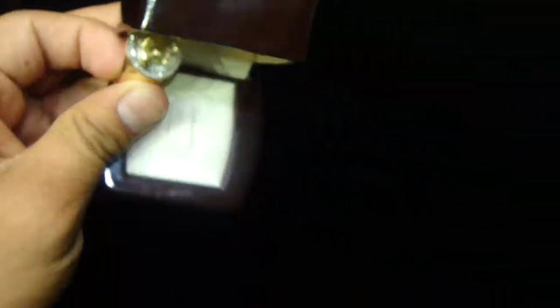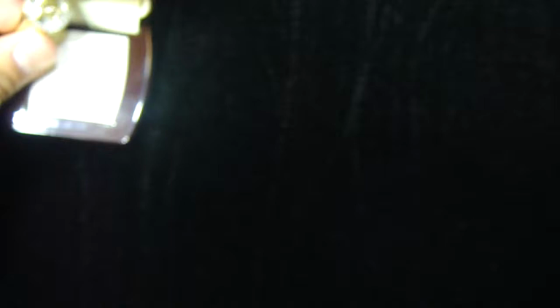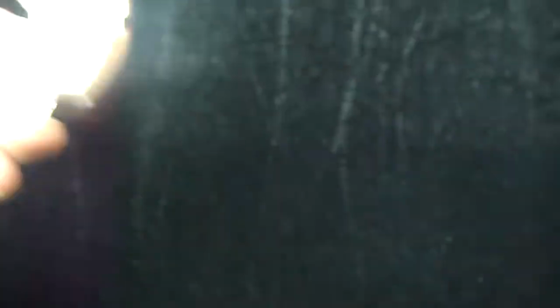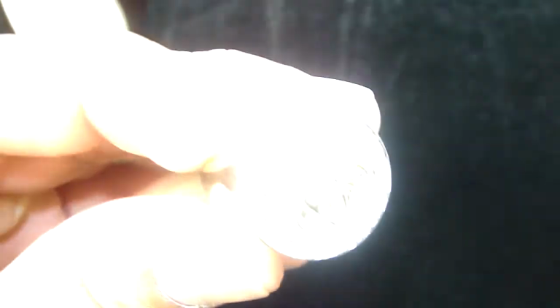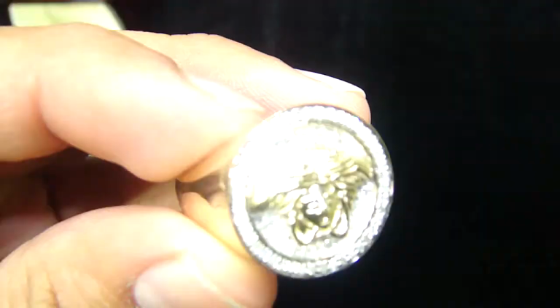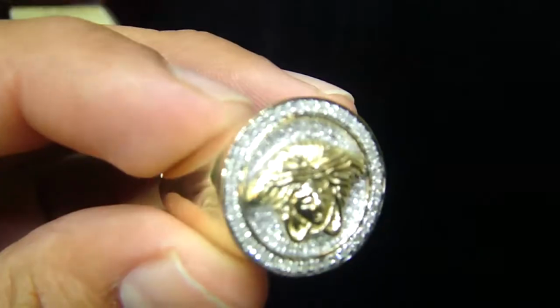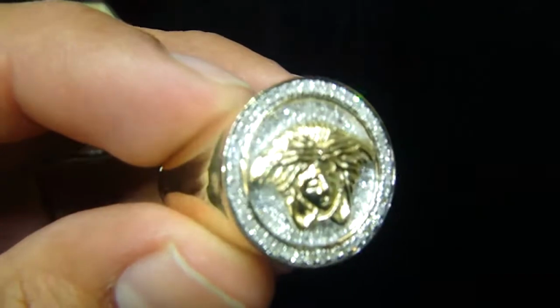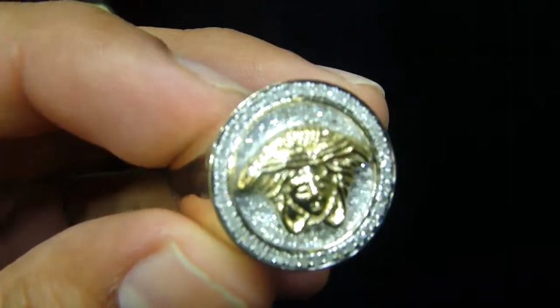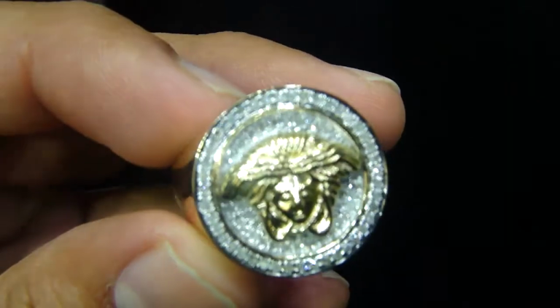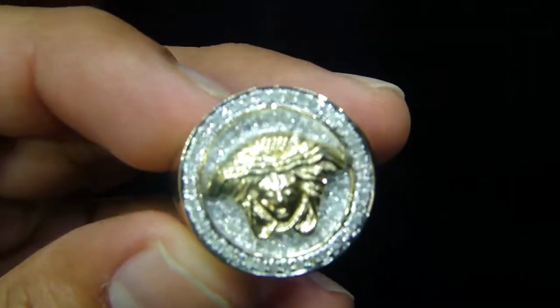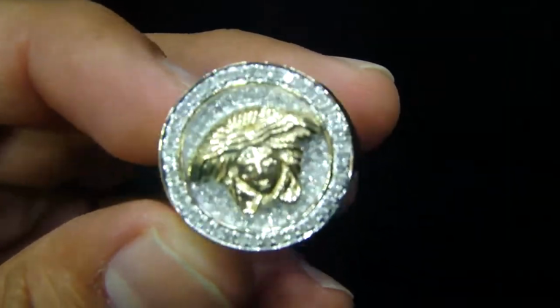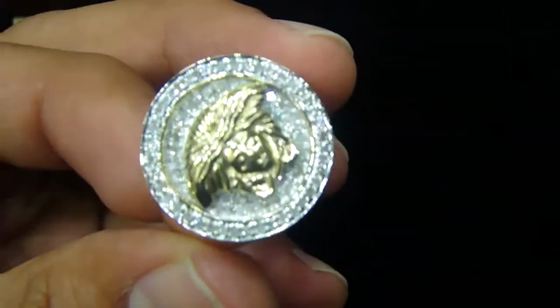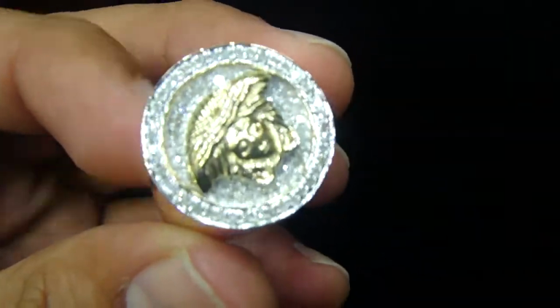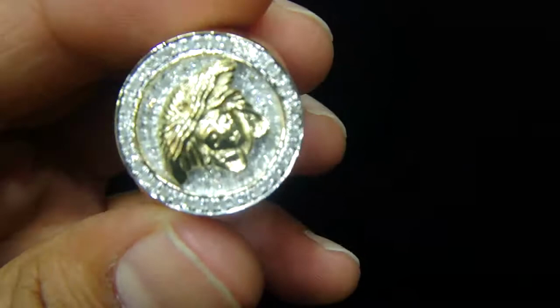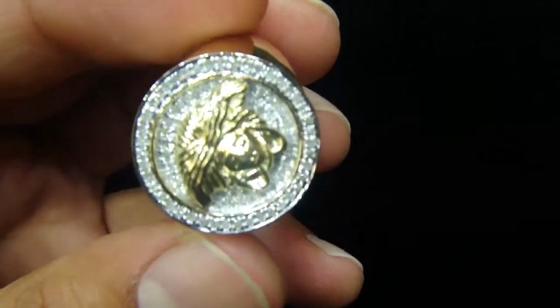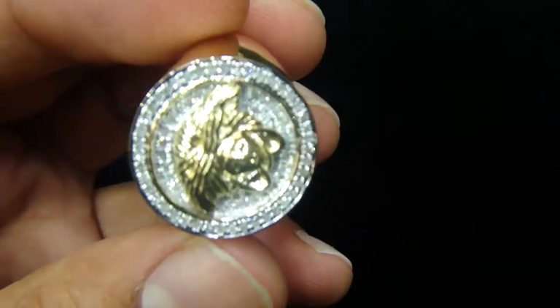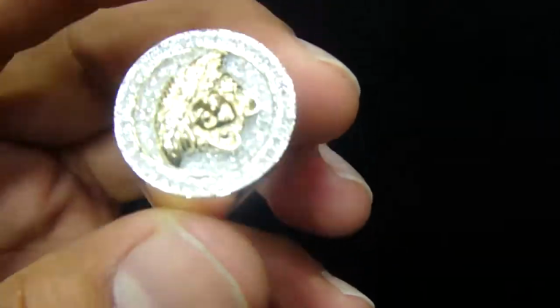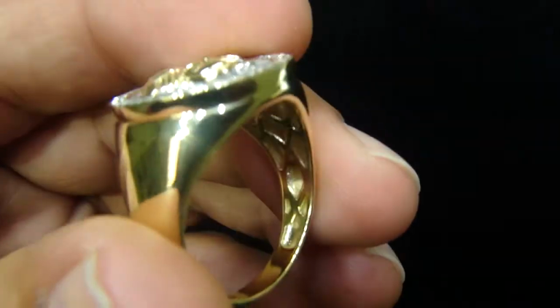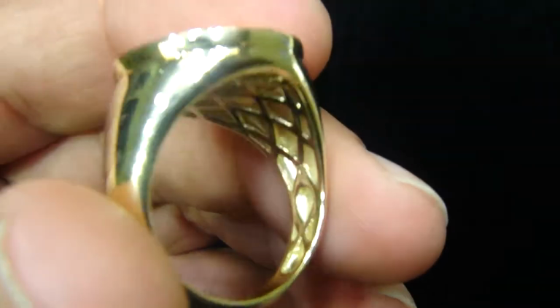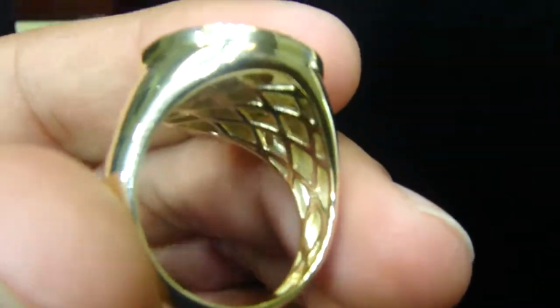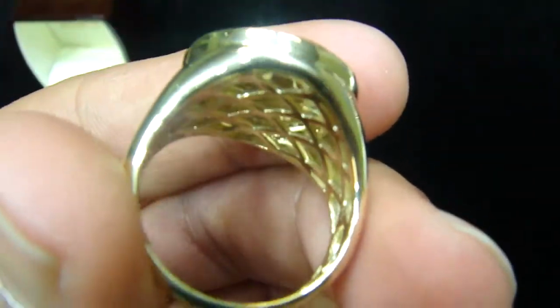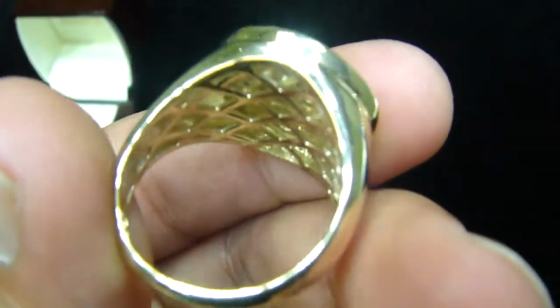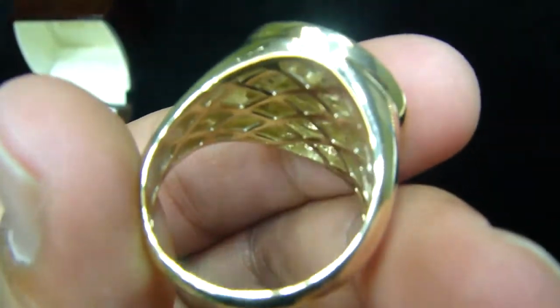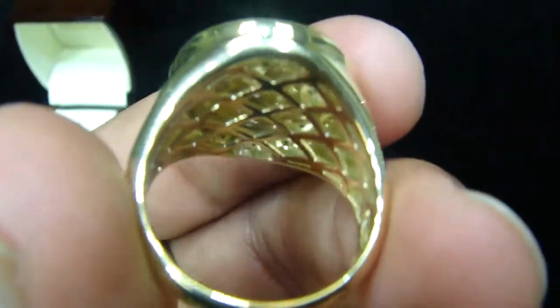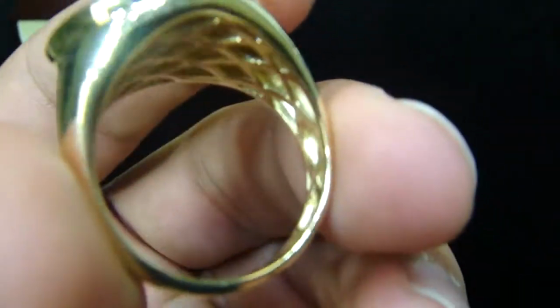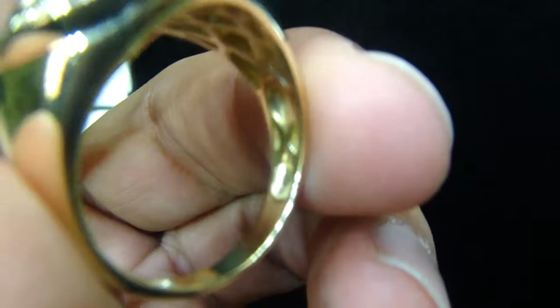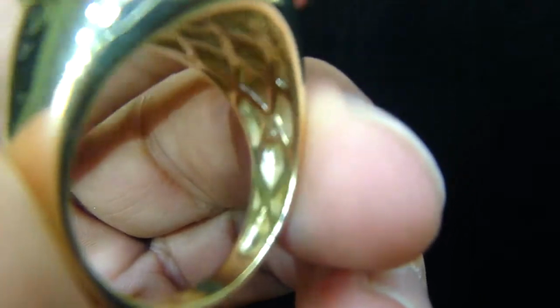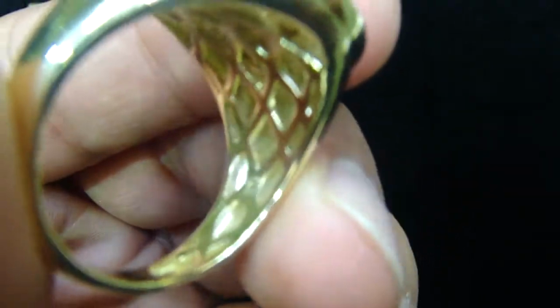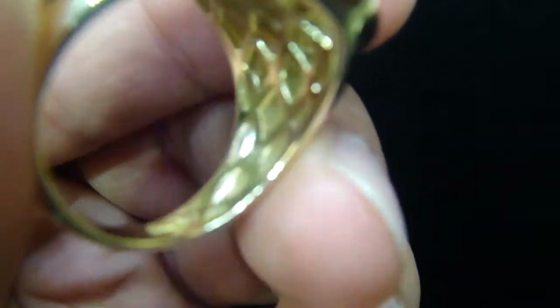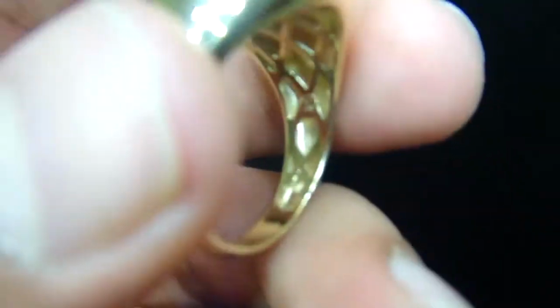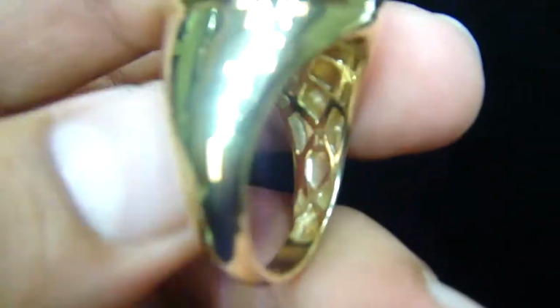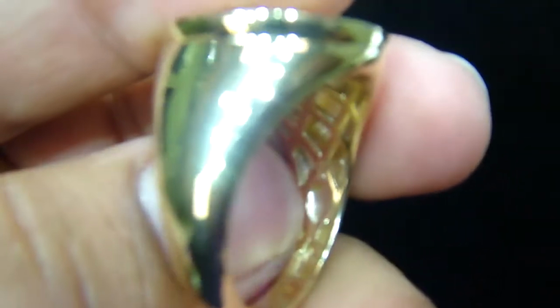Let me show you. All micro pave setting, real diamond, solid band with the cage back, no hollow. Have a 10K stamp right here.